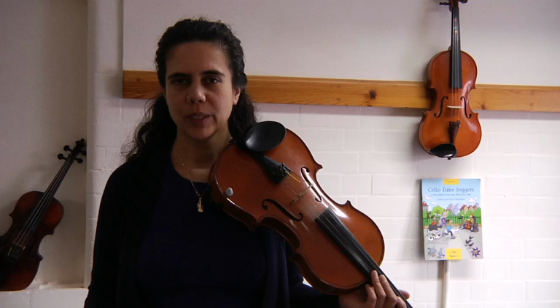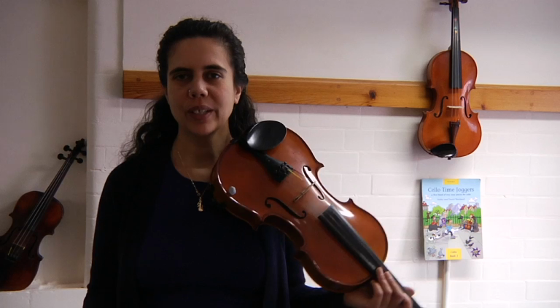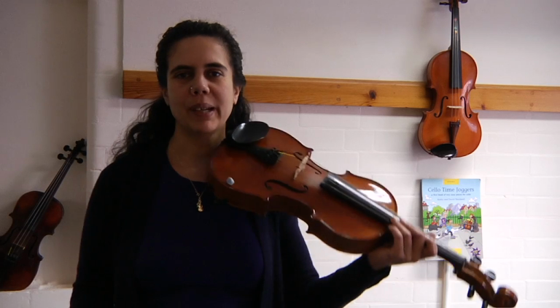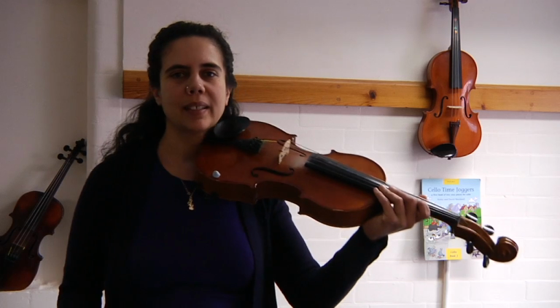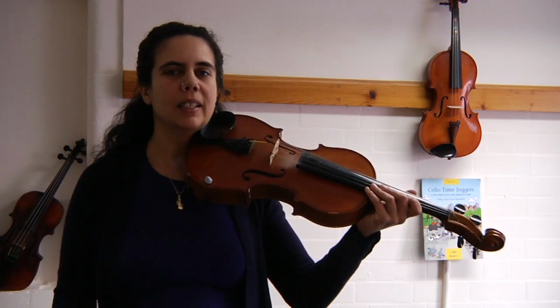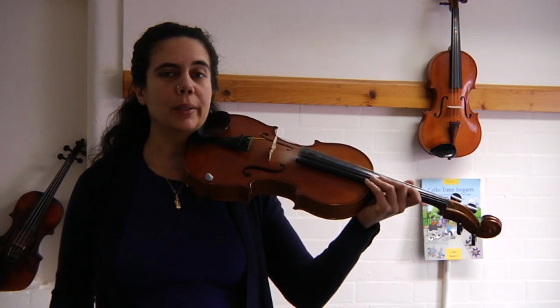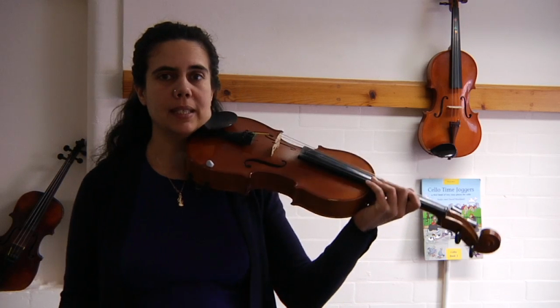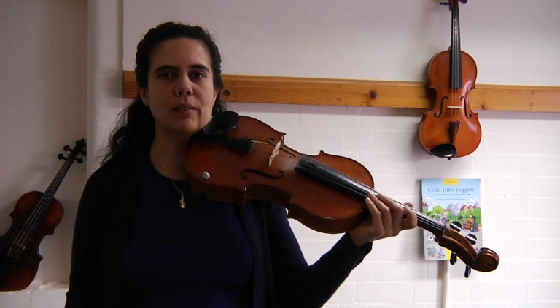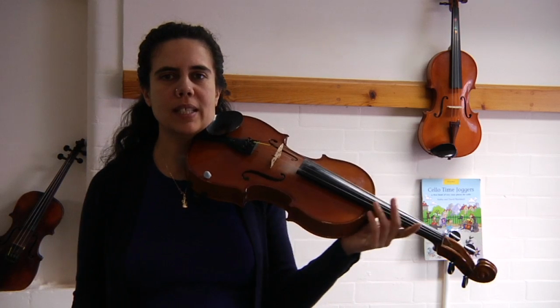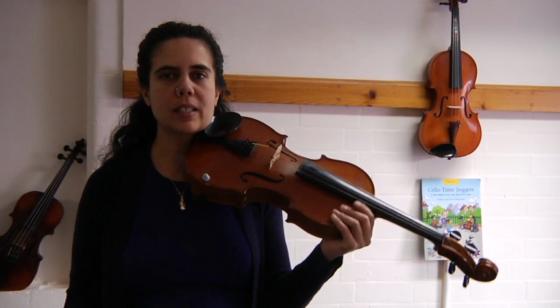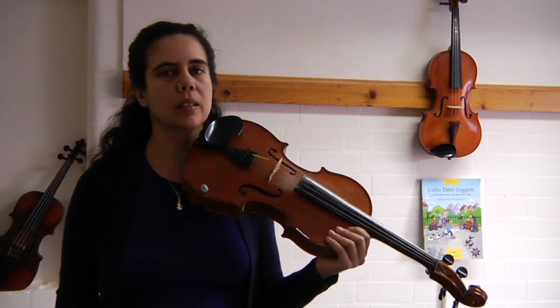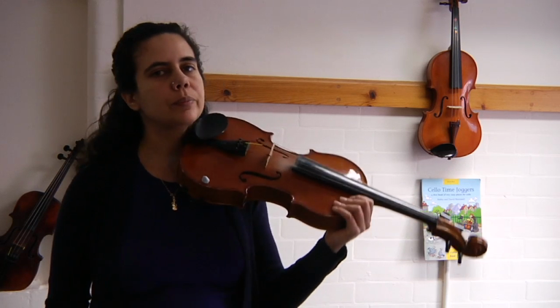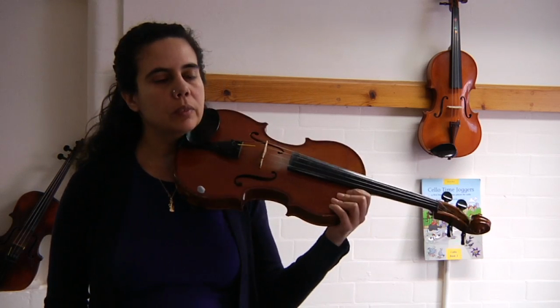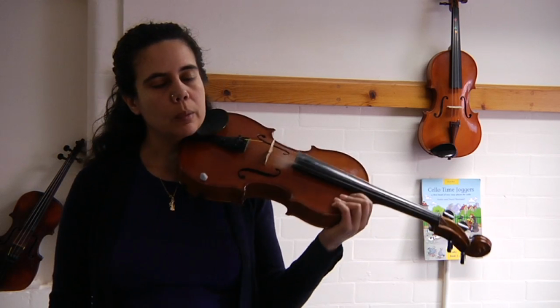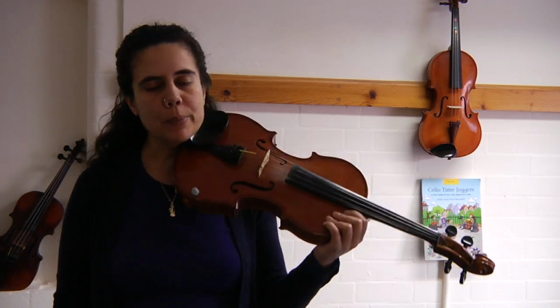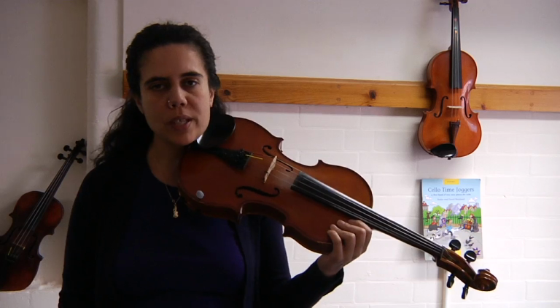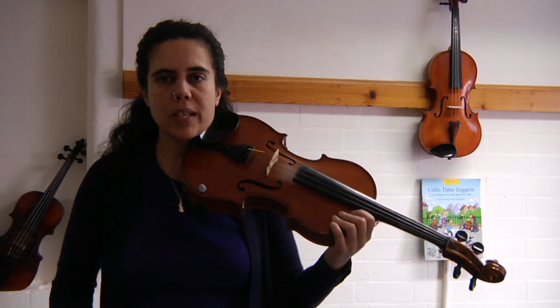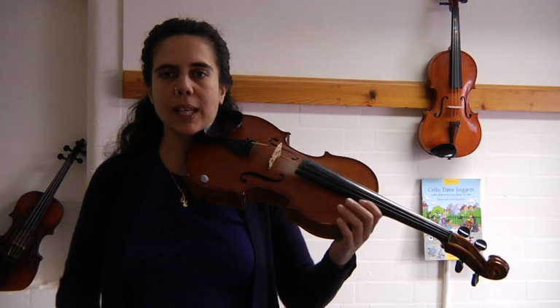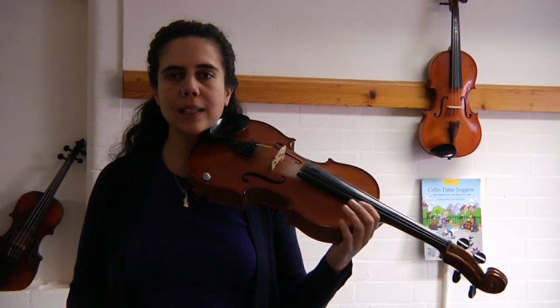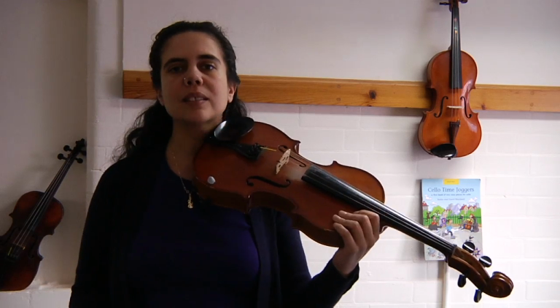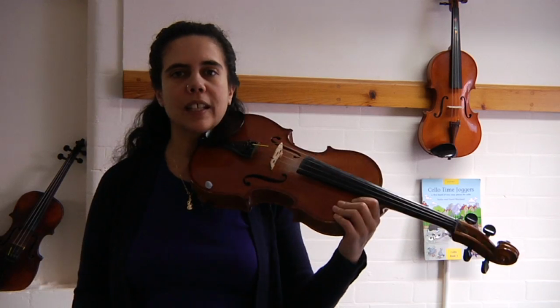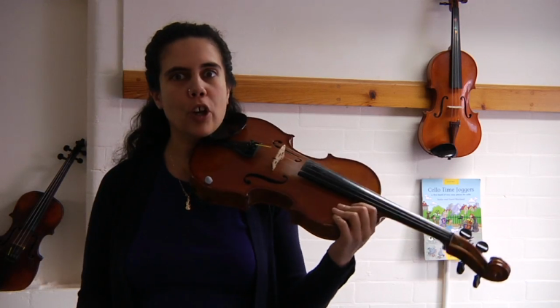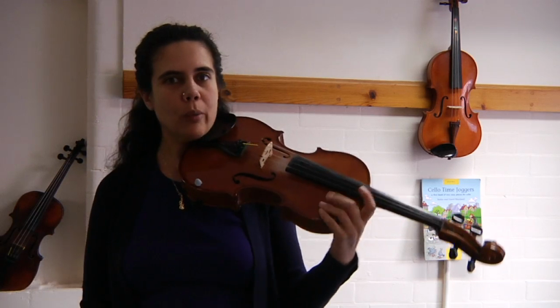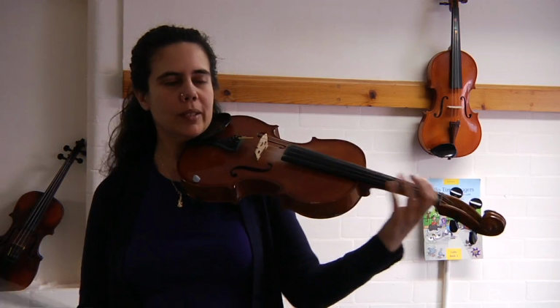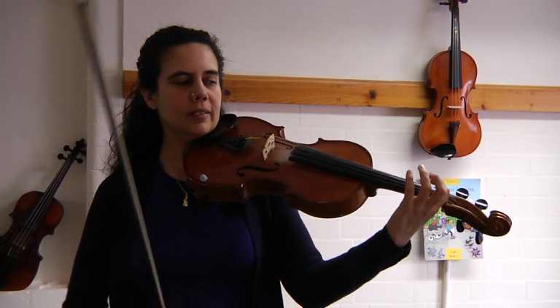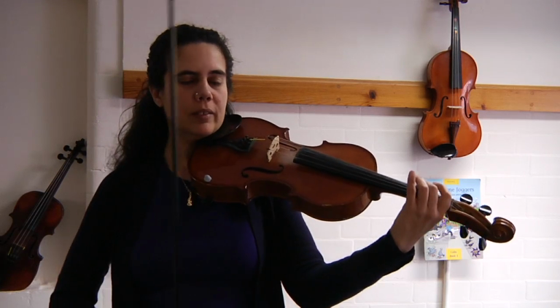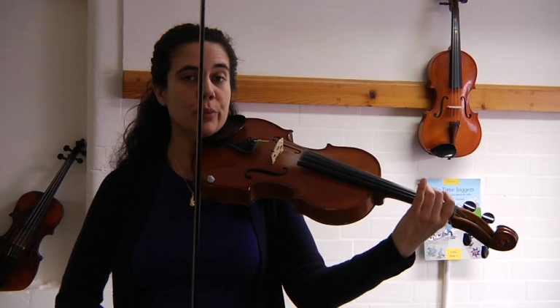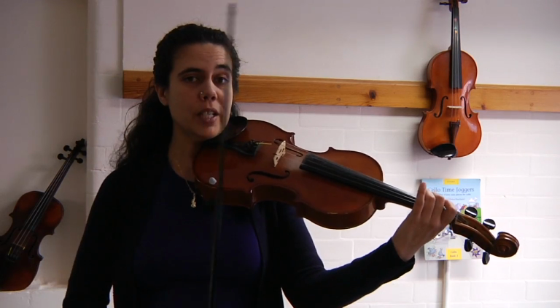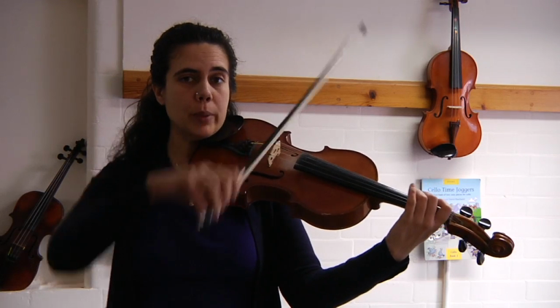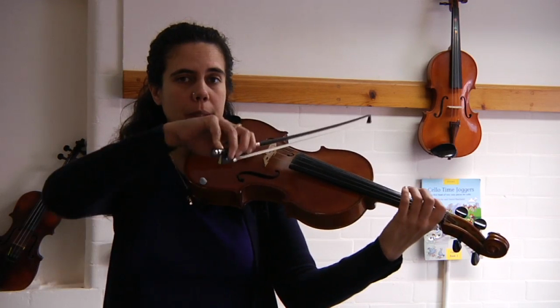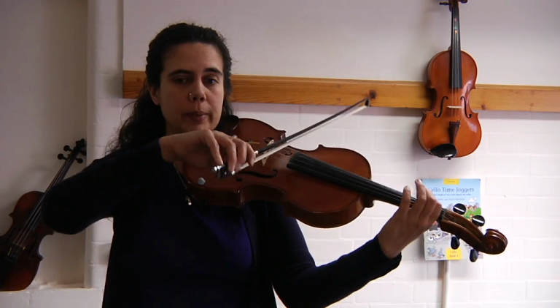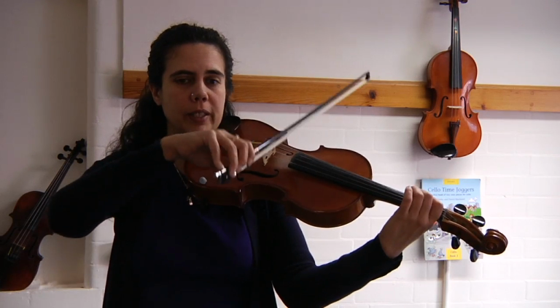Welcome back. Let's get ready to slur. Remember, try and stay relaxed and calm. Three notes to a bow. Here we go.